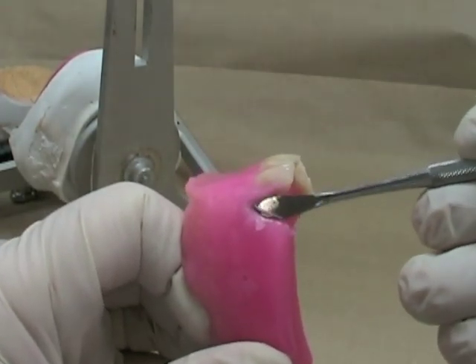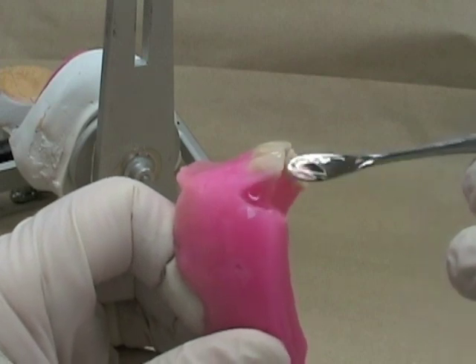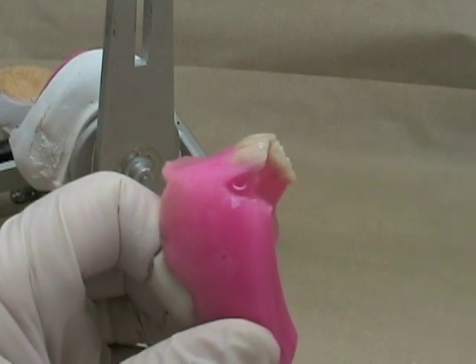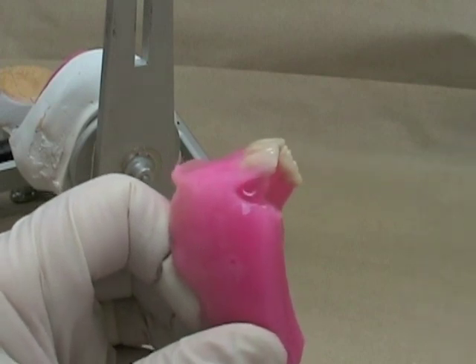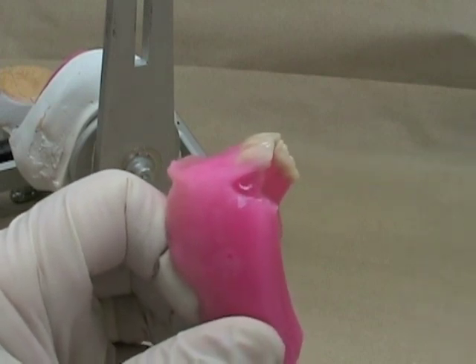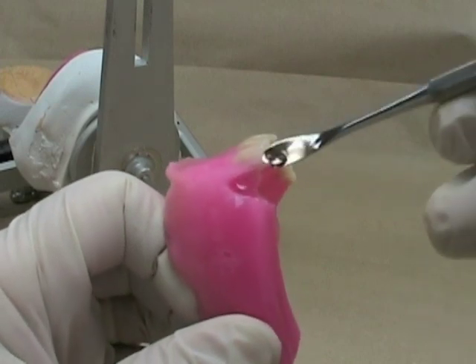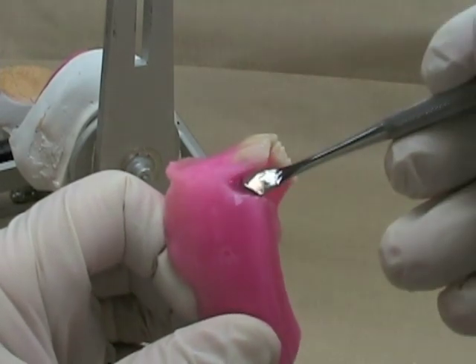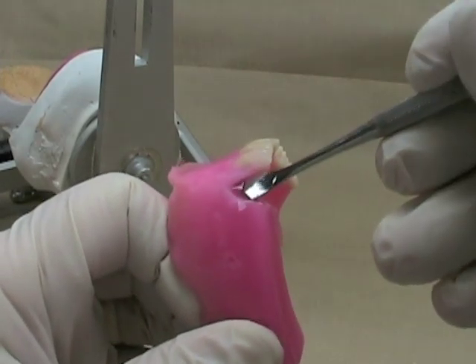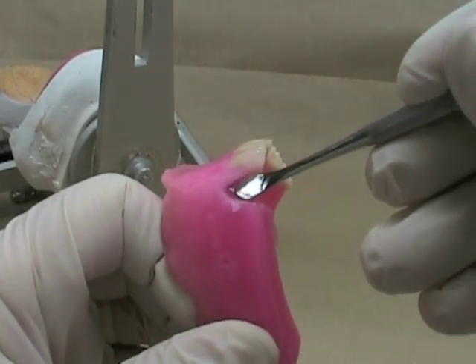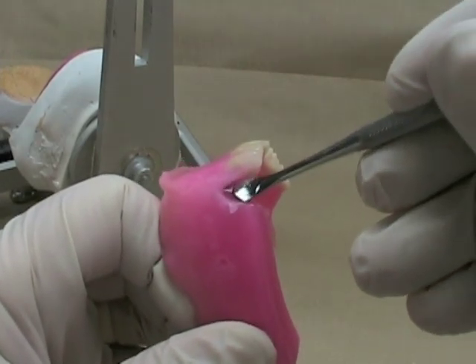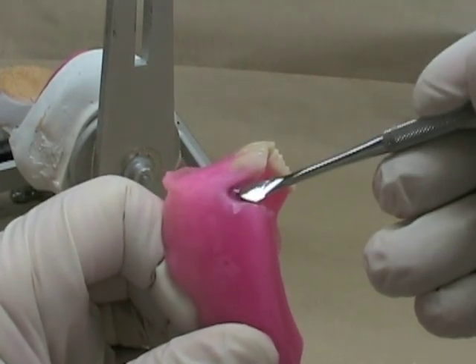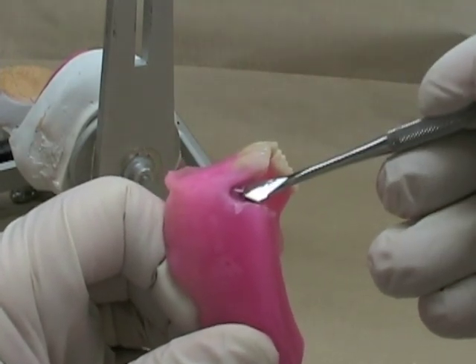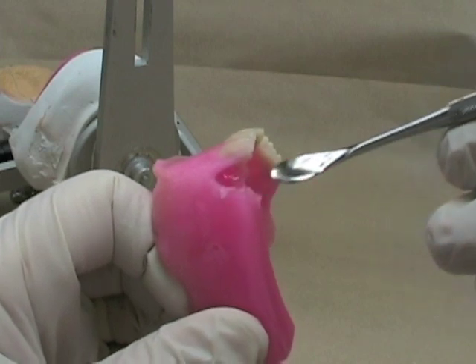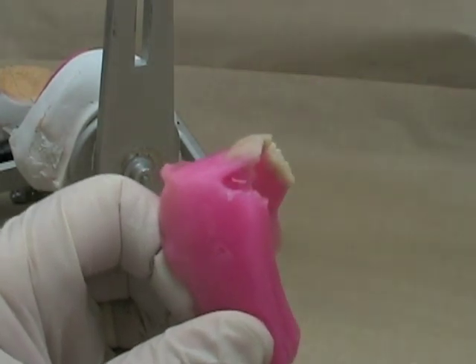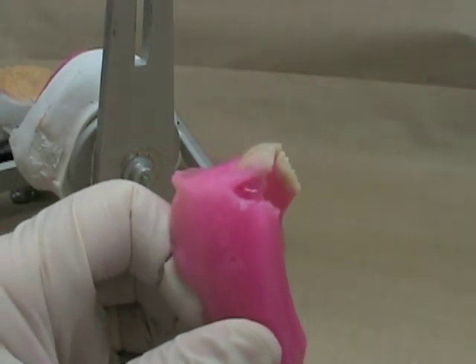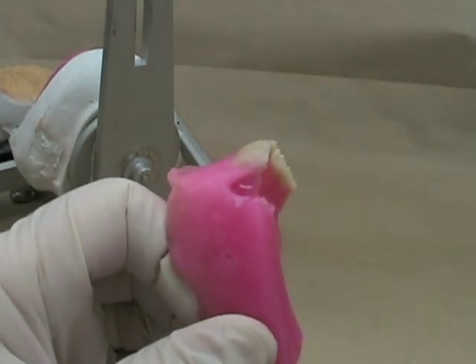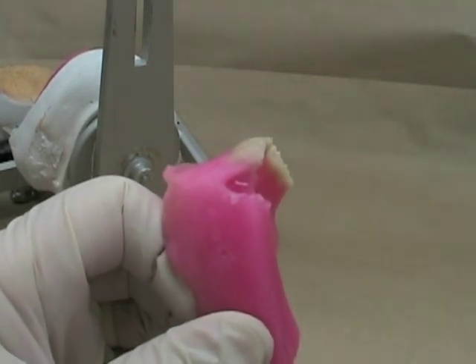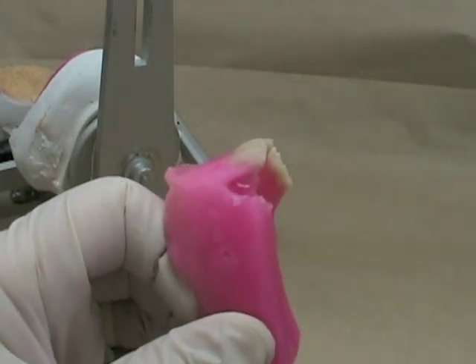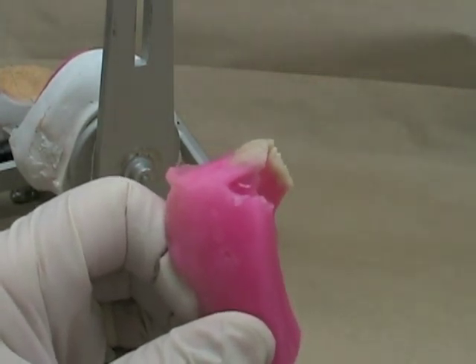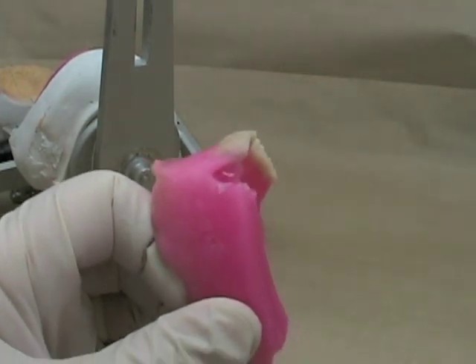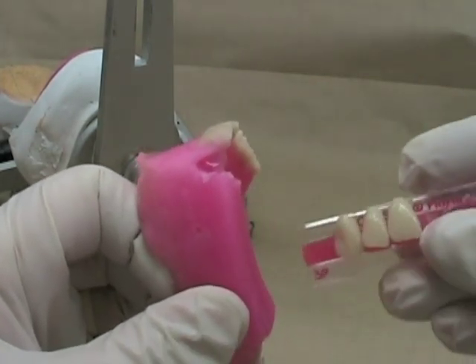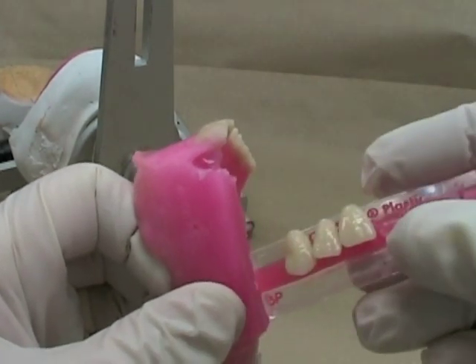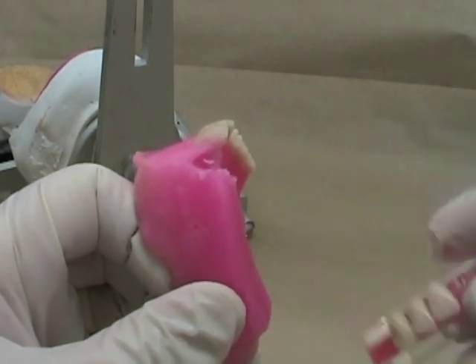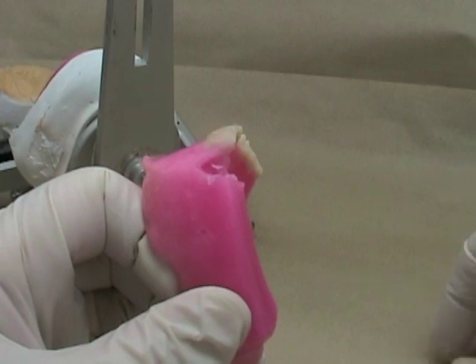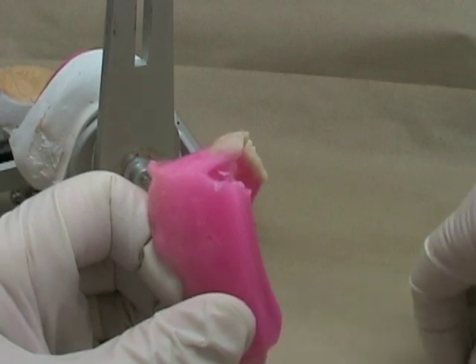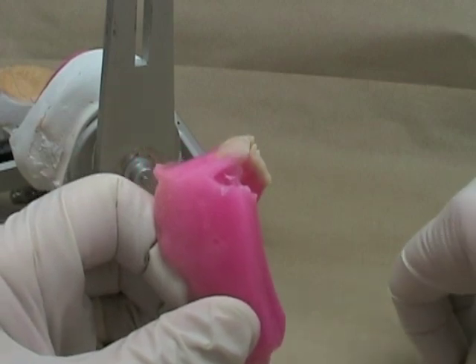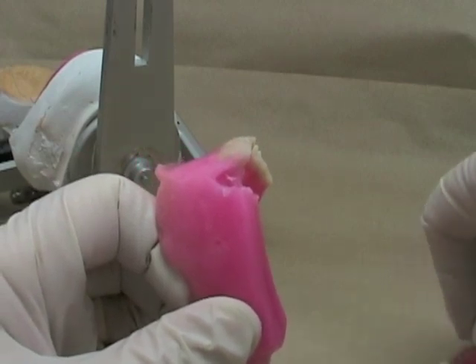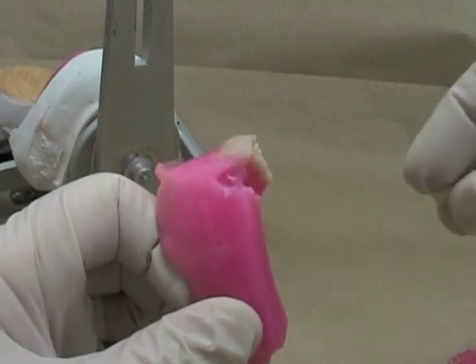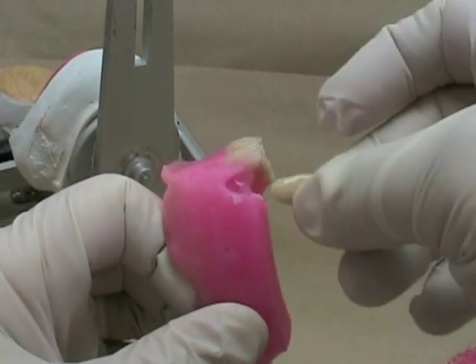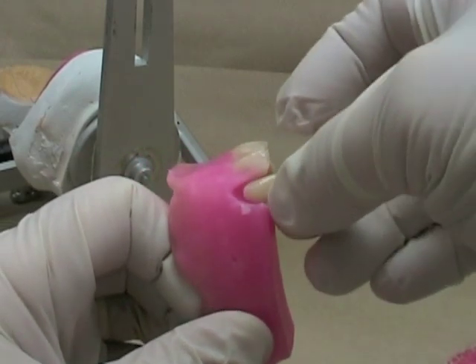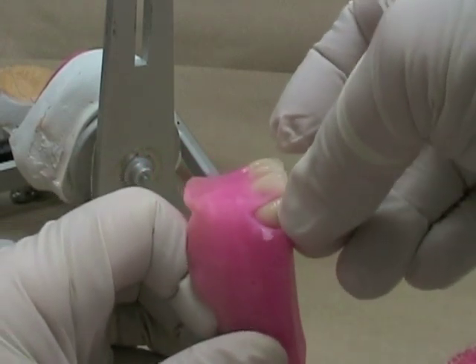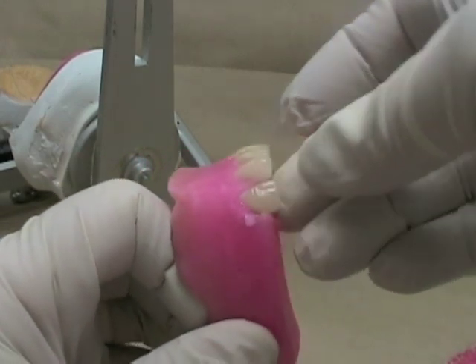I'm going to soften up the wax and get it into a molten state. You won't want just the surface layer softened — you want some of the wax underneath softened as well. Then I'm going to take one of the teeth from my card, take the maxillary incisor, and try to sit that in there.